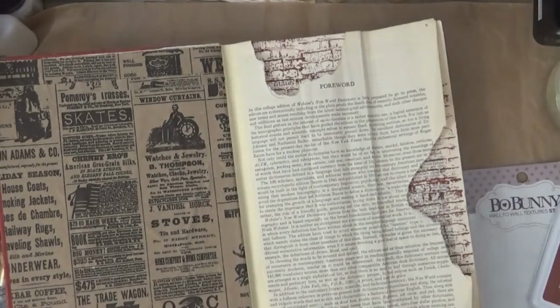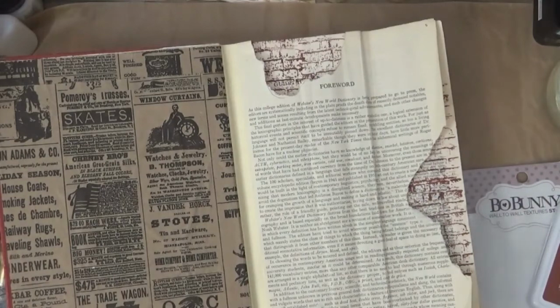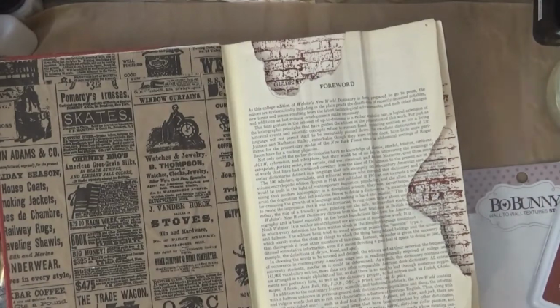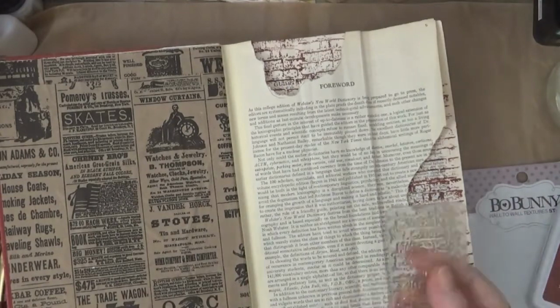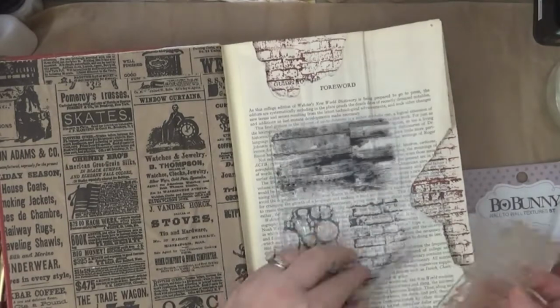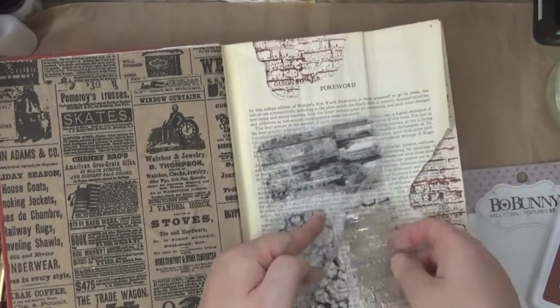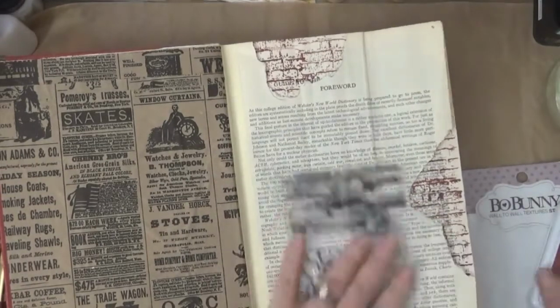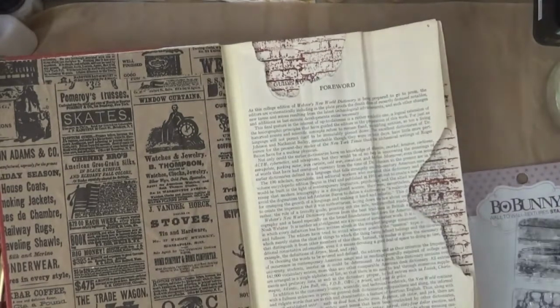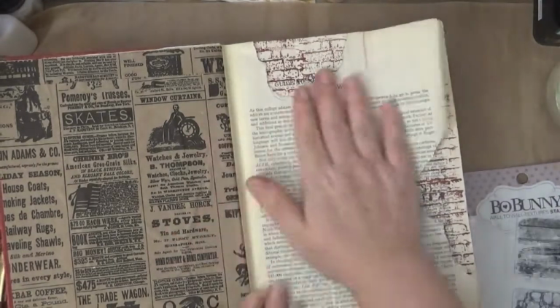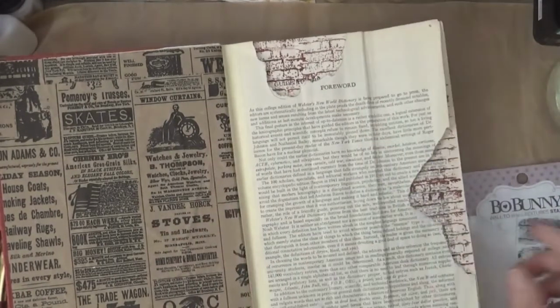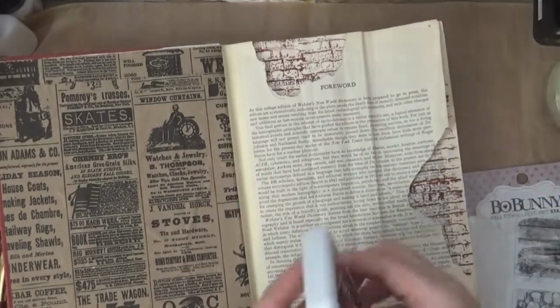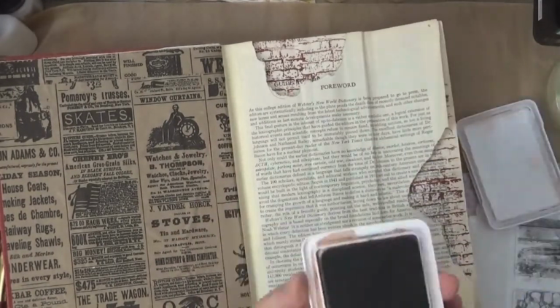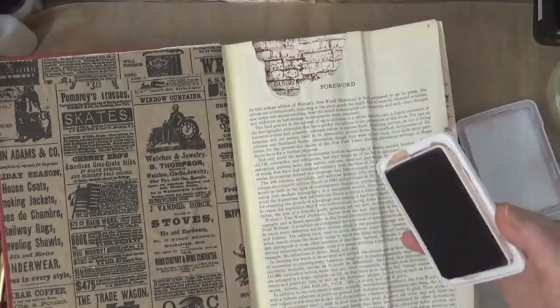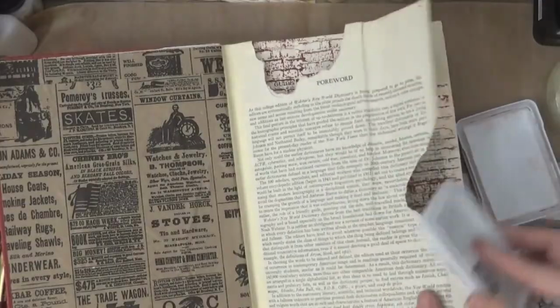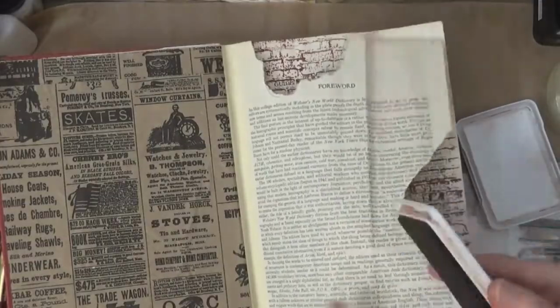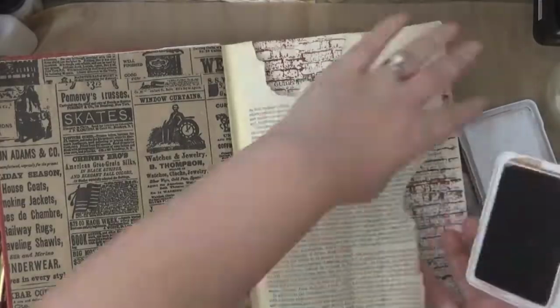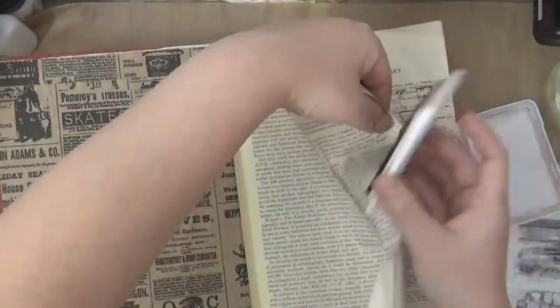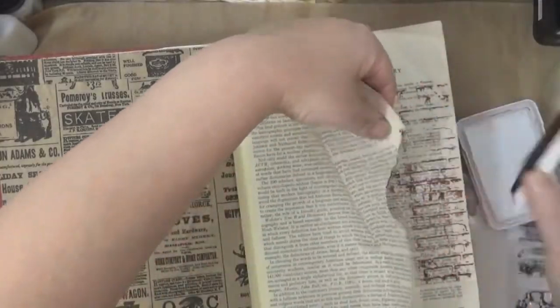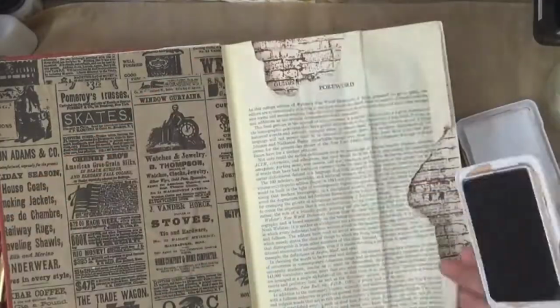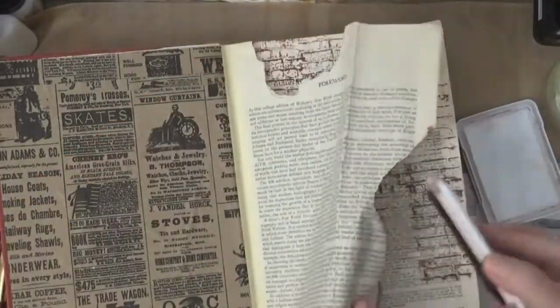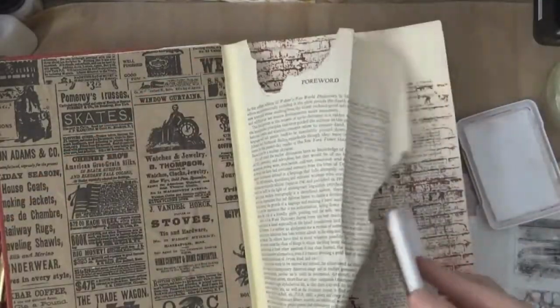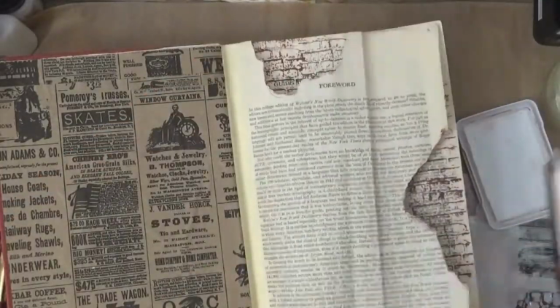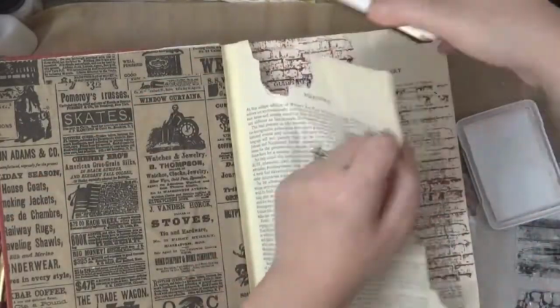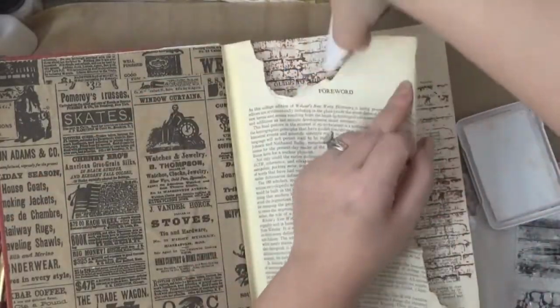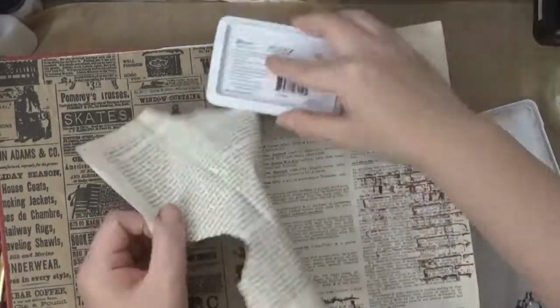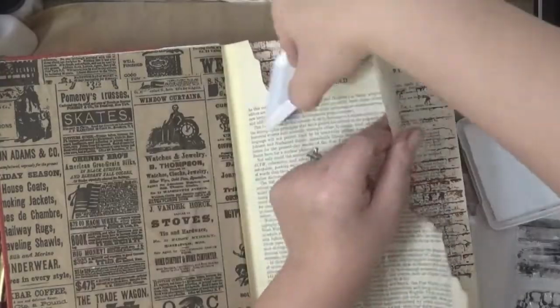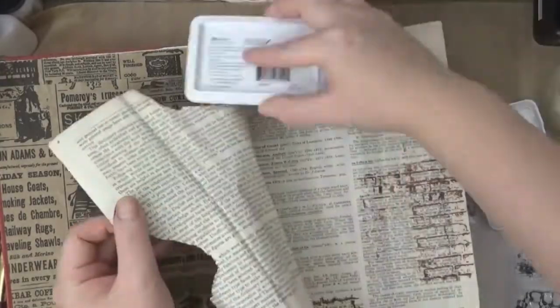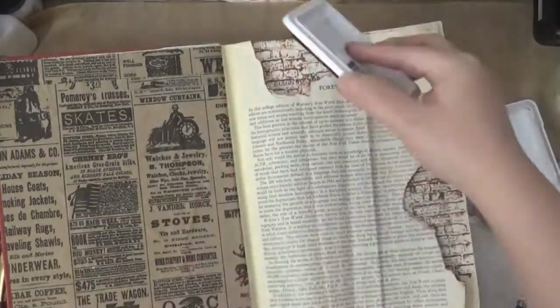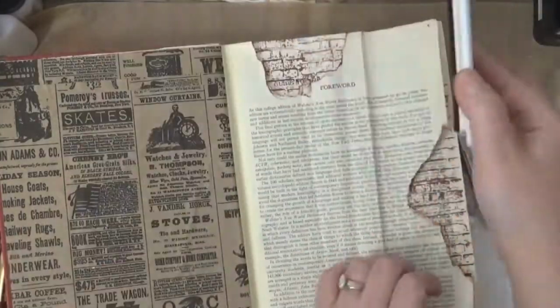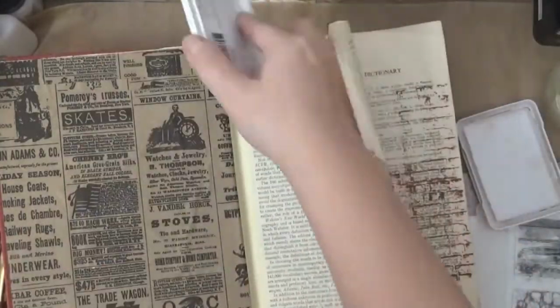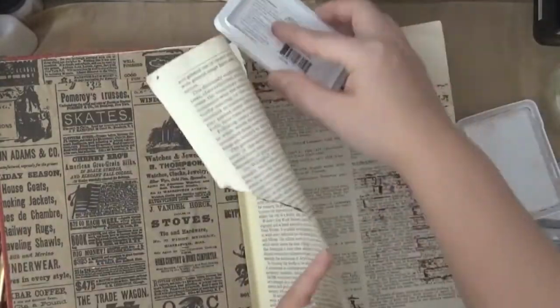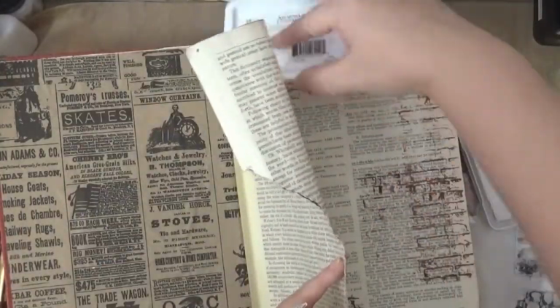Now I'm going to ink with the same color, the same sepia pad, around the torn edges. It doesn't have to be perfect because we're going to go ahead and fix that later on.